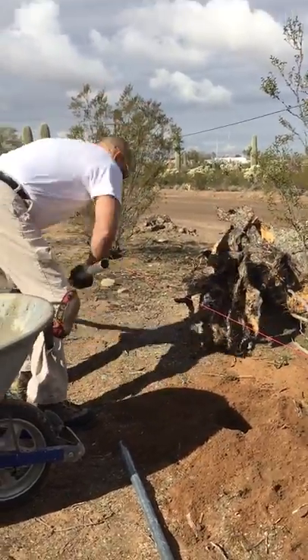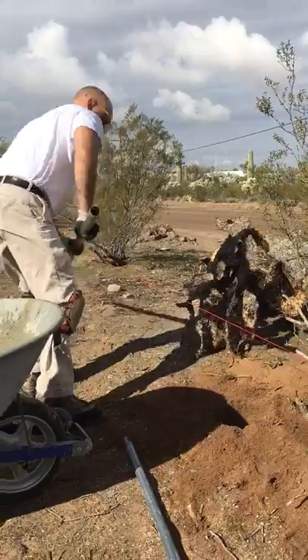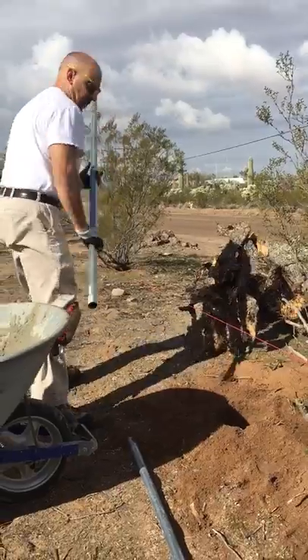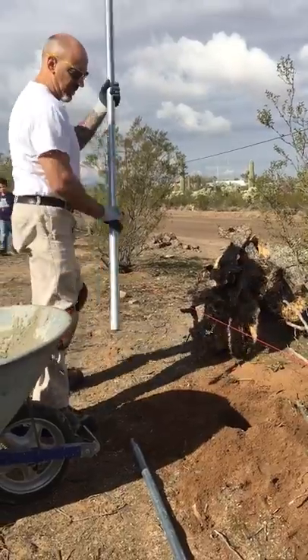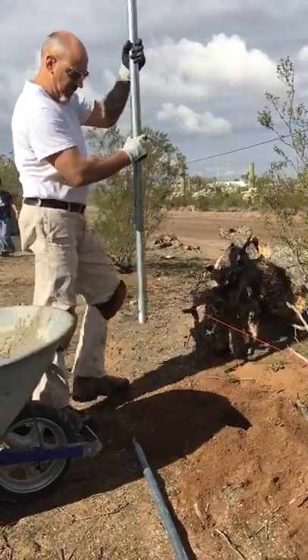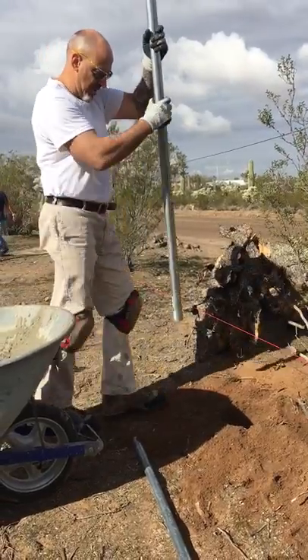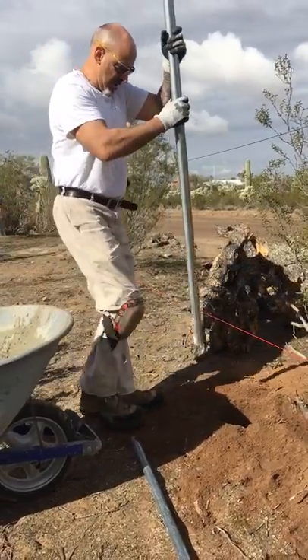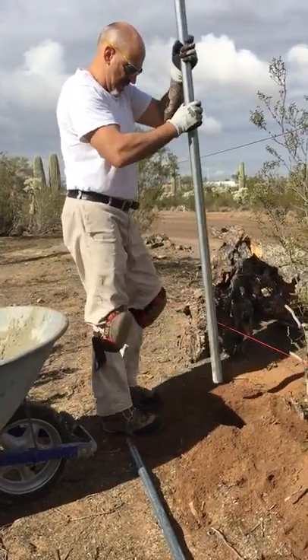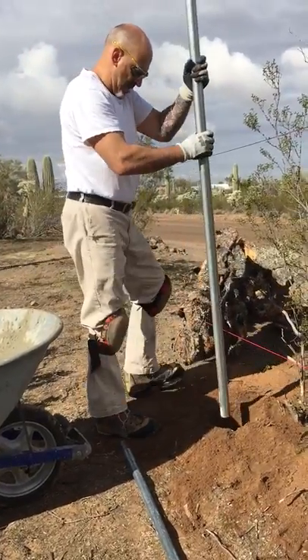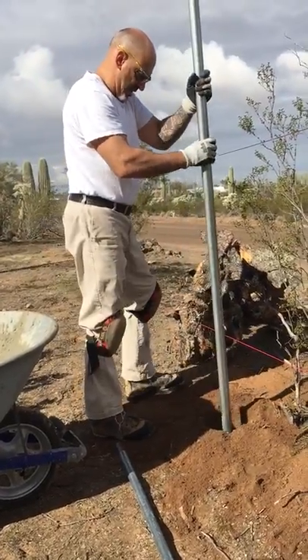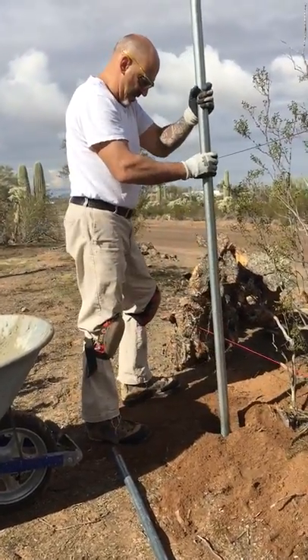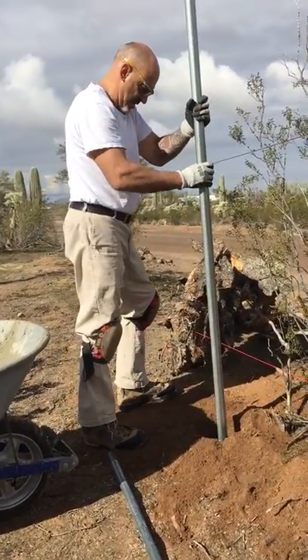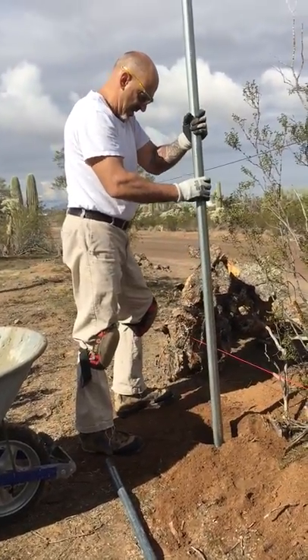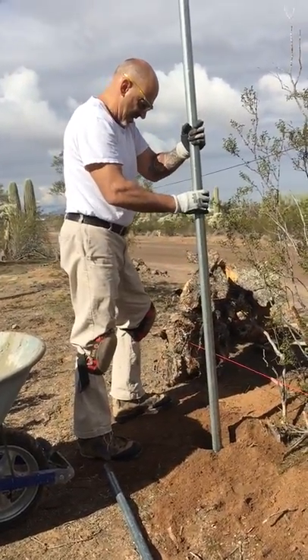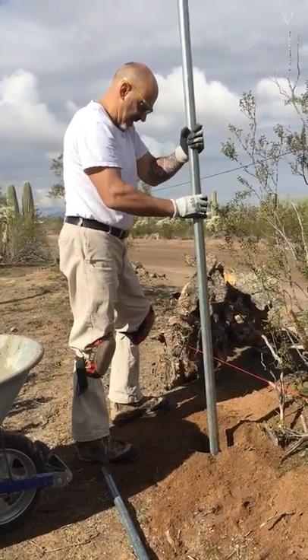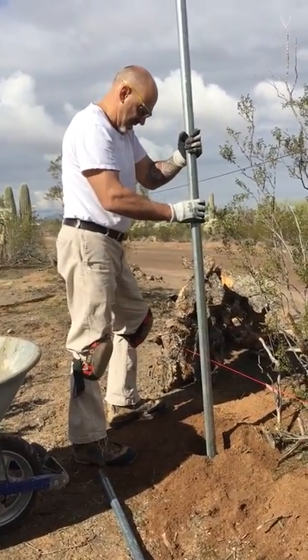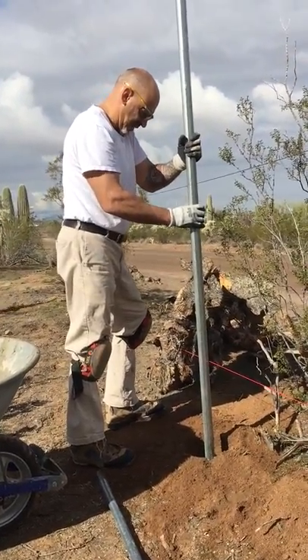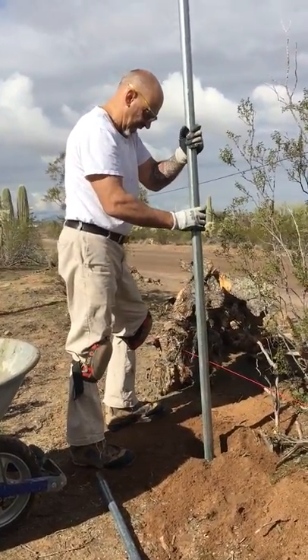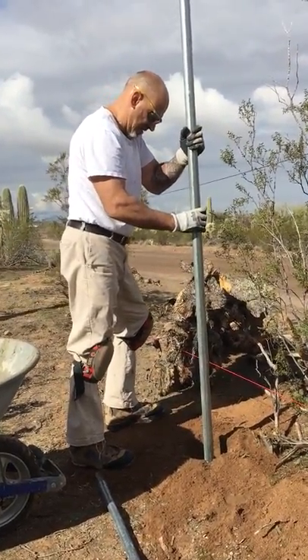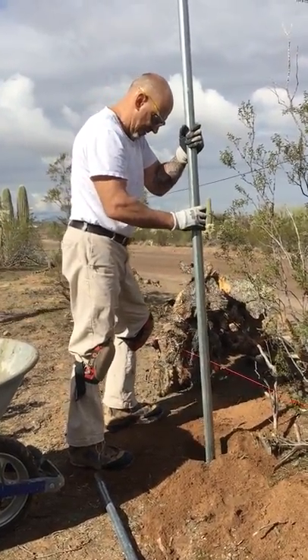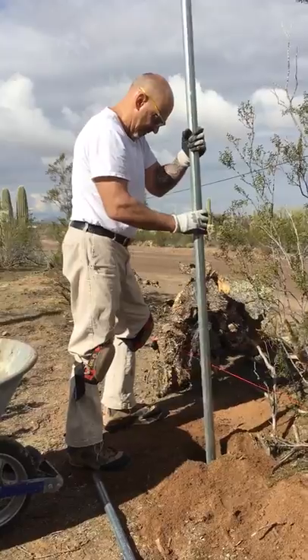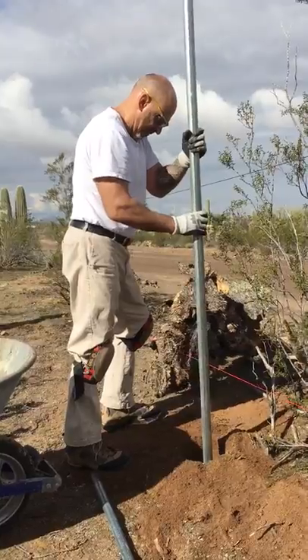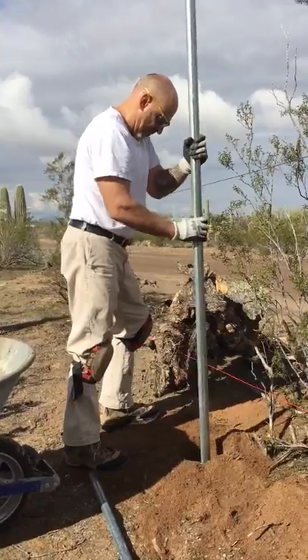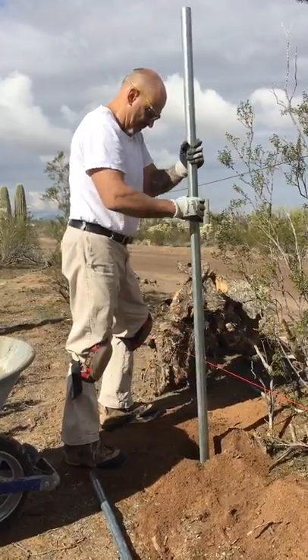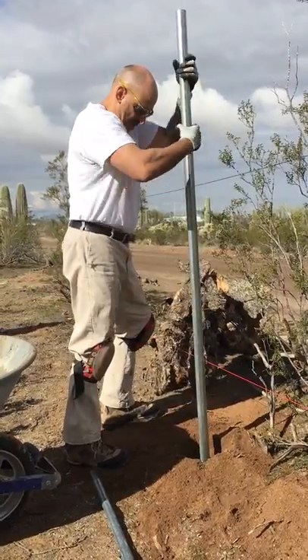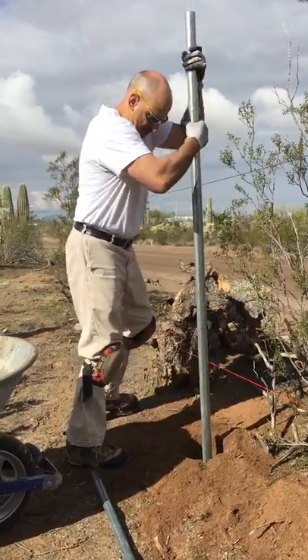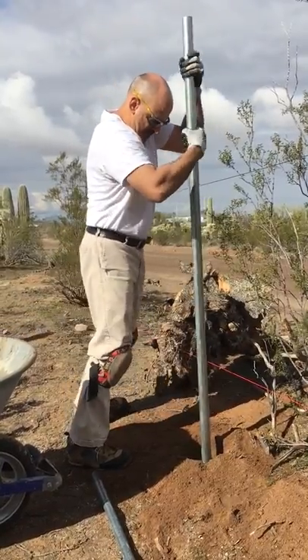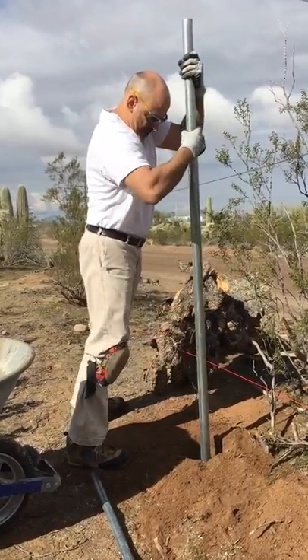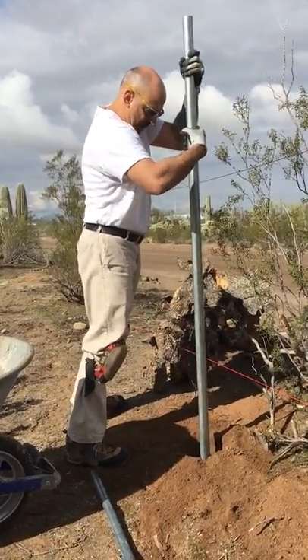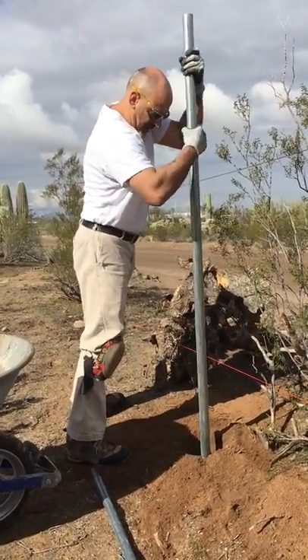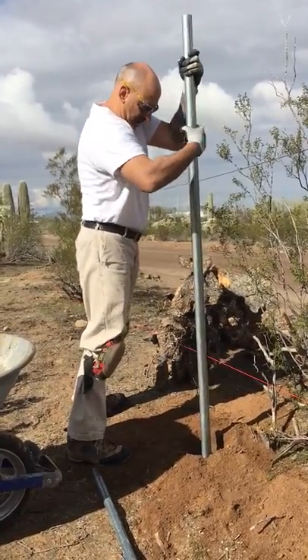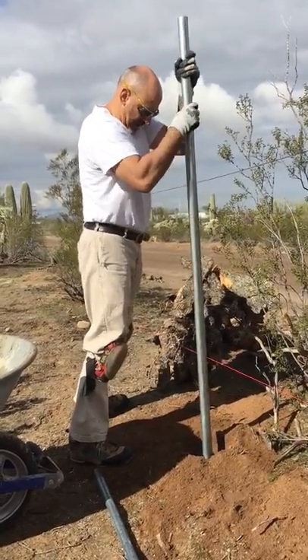You take your post, you put it in, get it right on the plumb line, and then jam that sucker in there.